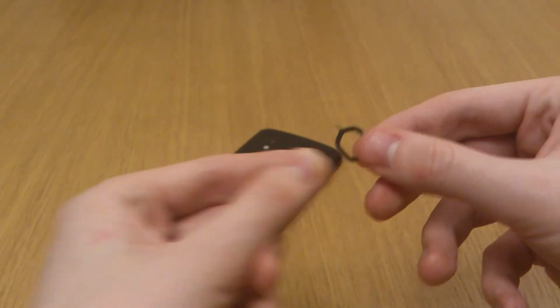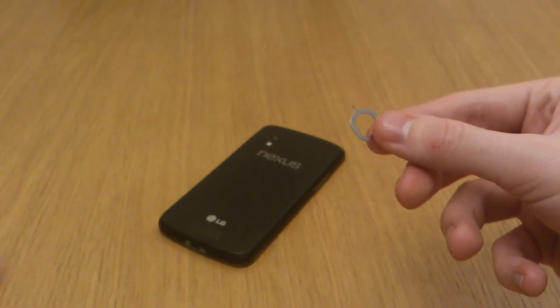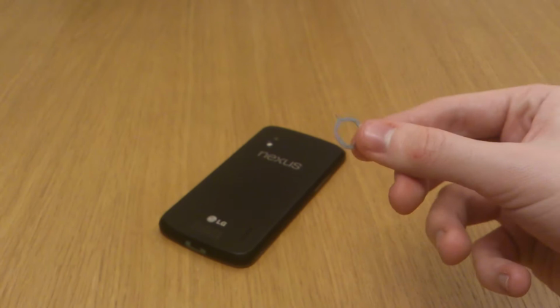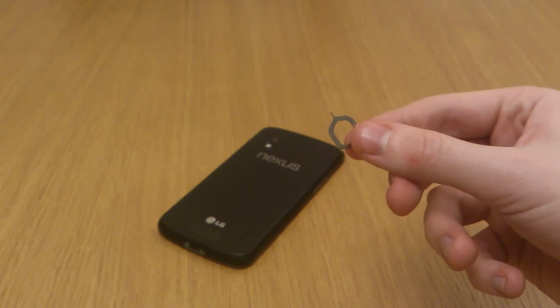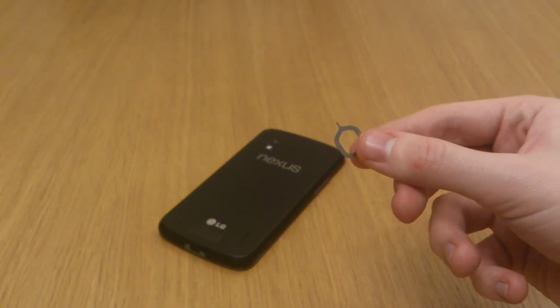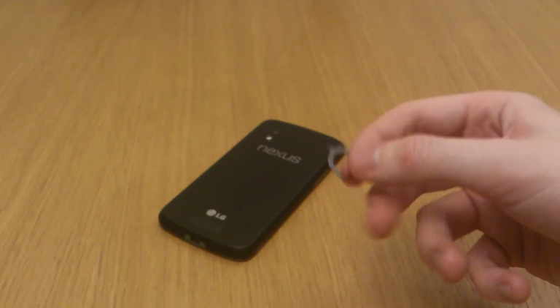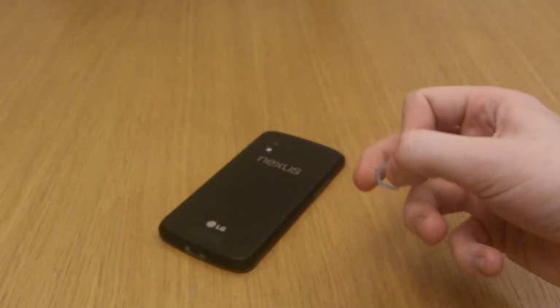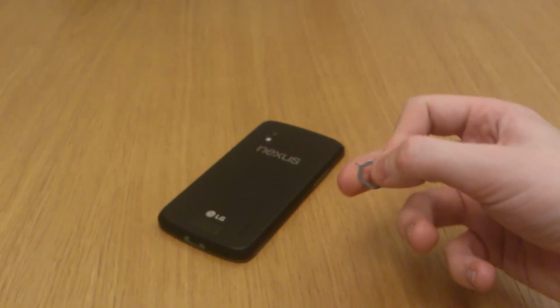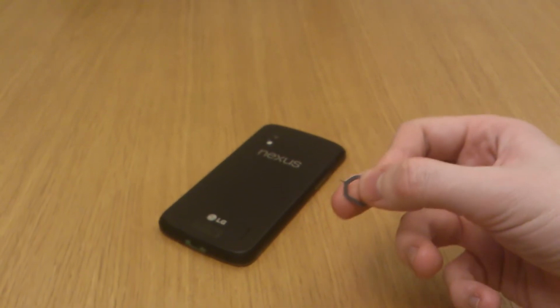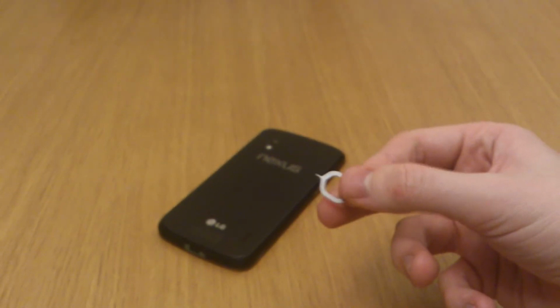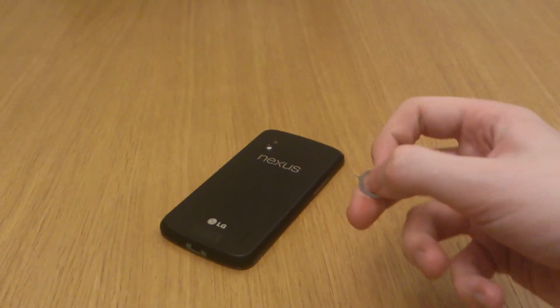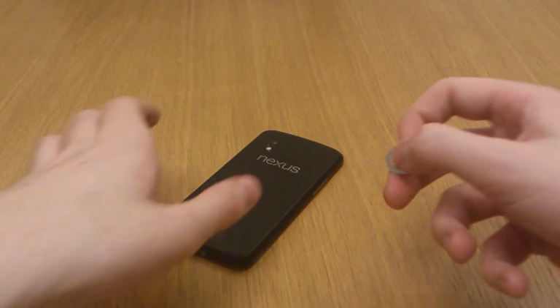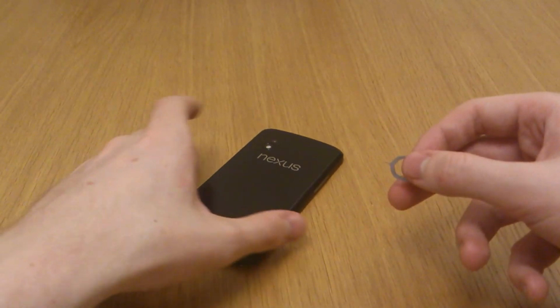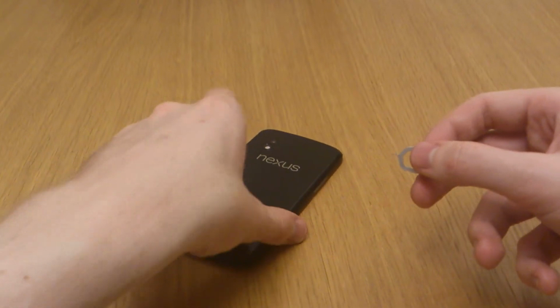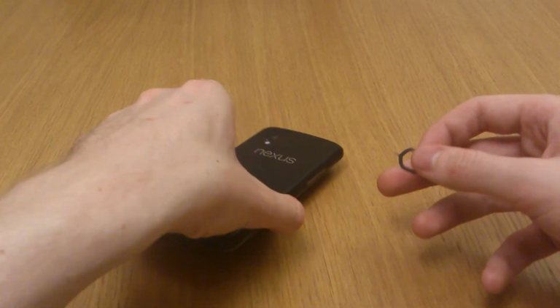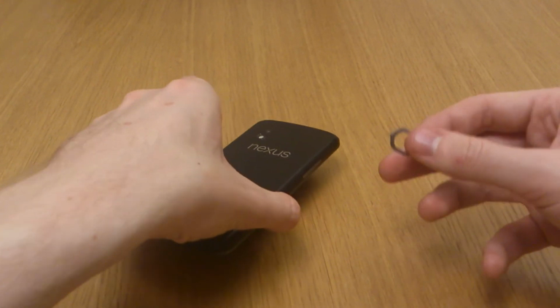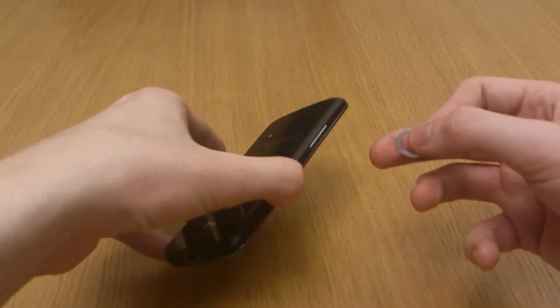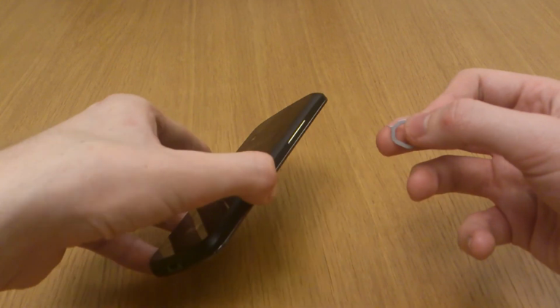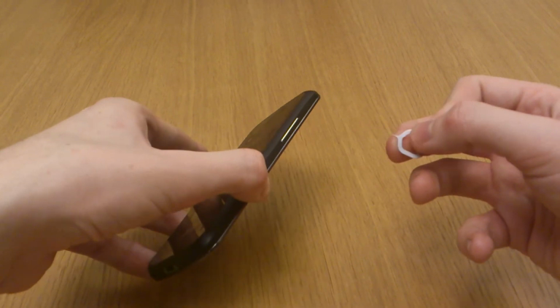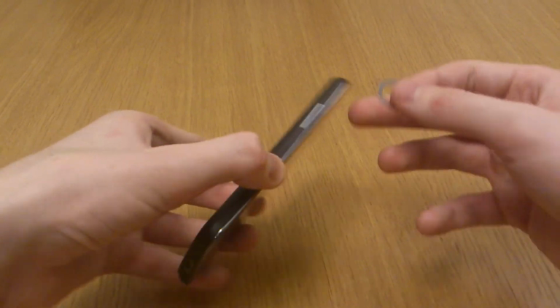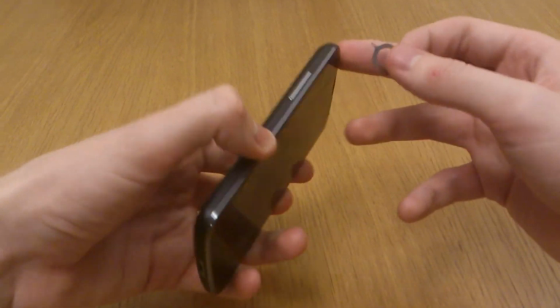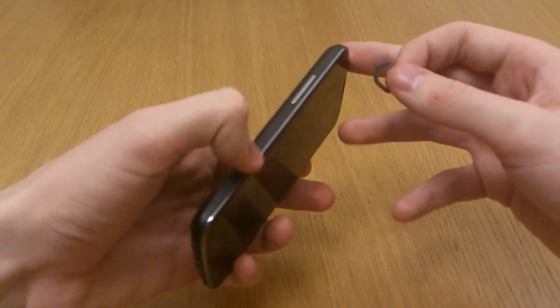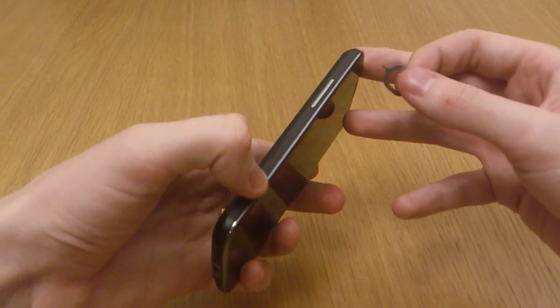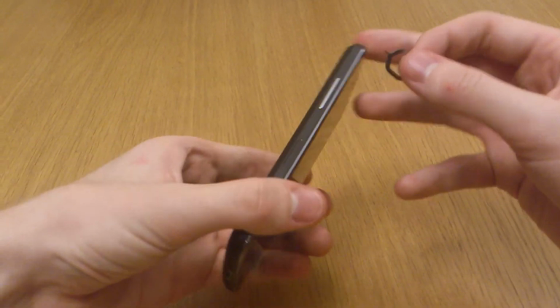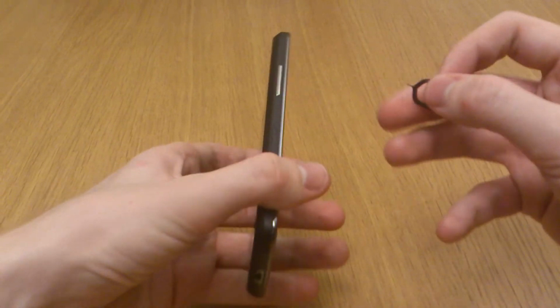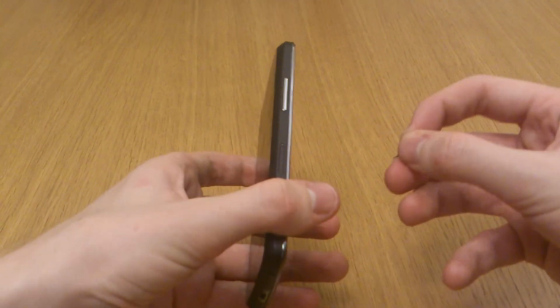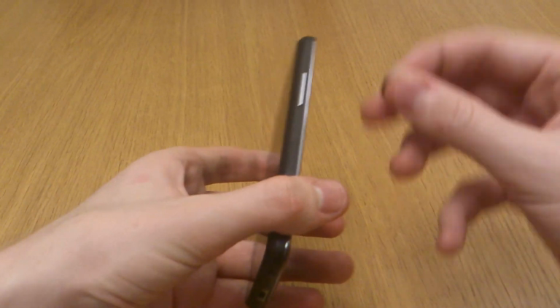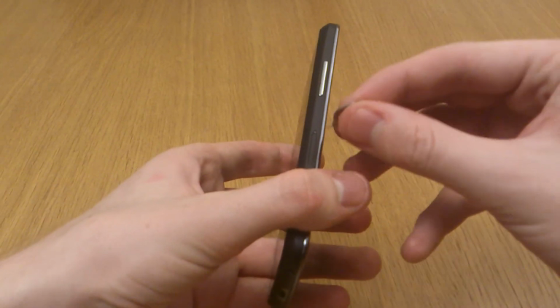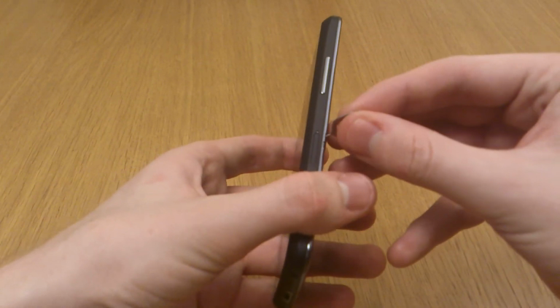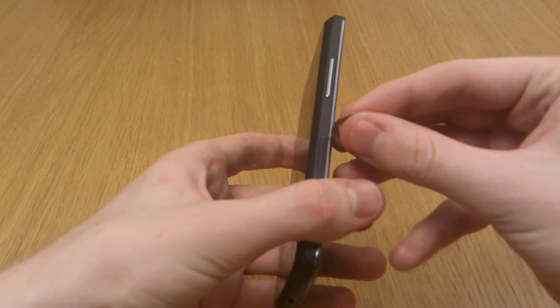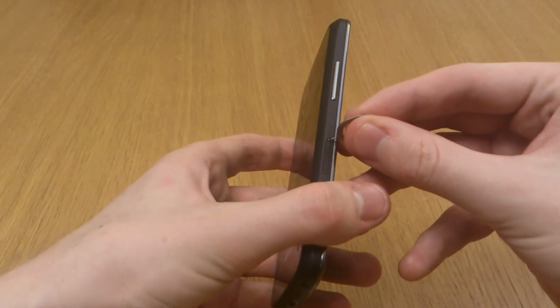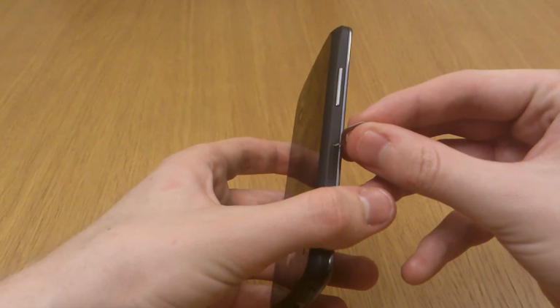Now a big problem is obviously if you can't find this, you're going to want to try and find a really thin paper clip or possibly even a pin — obviously not too sharp a pin, but it's going to need something pretty precise.